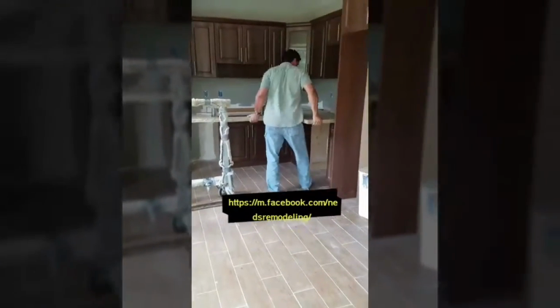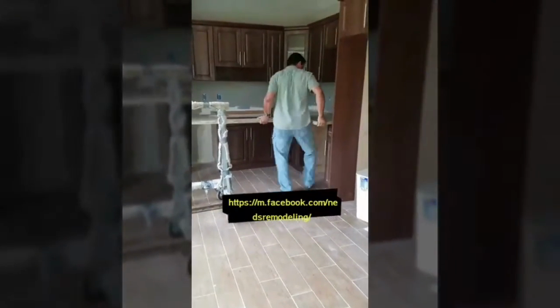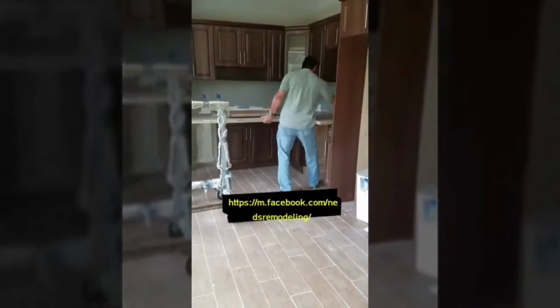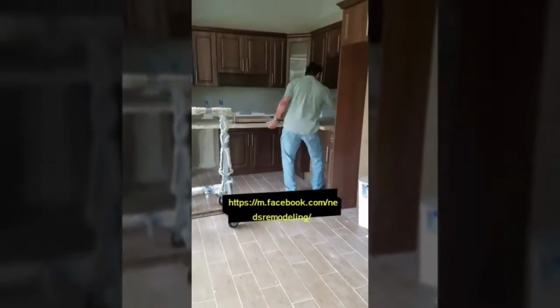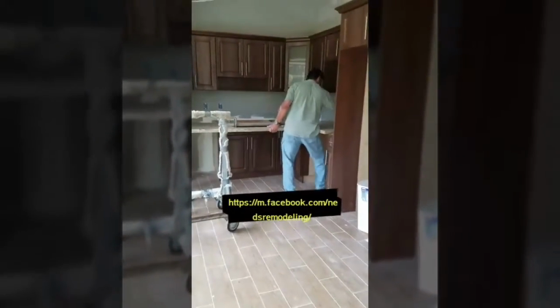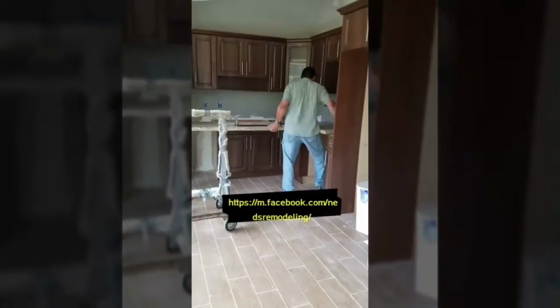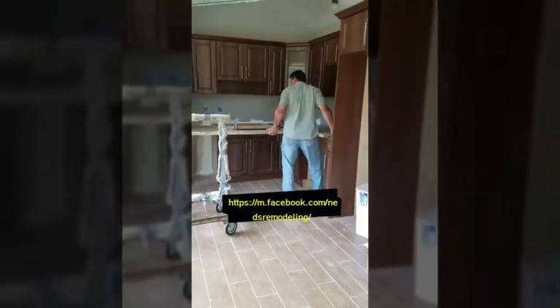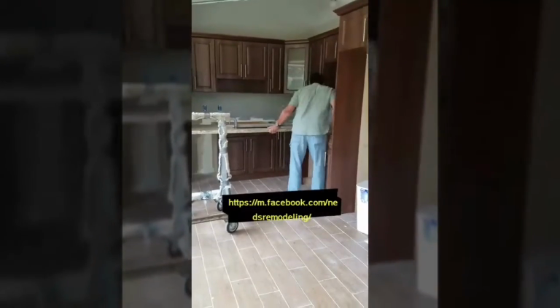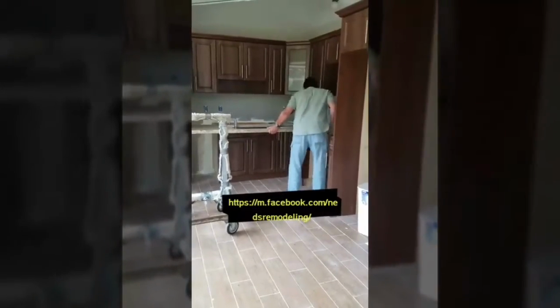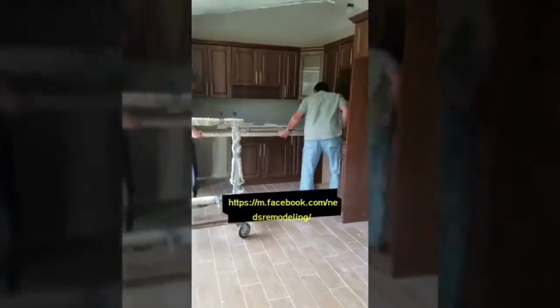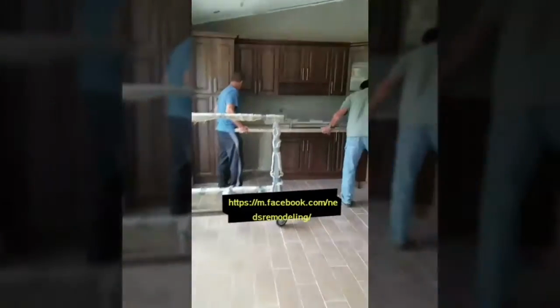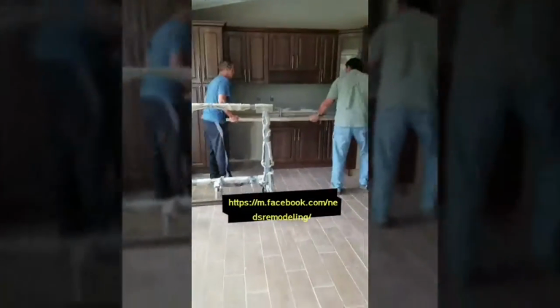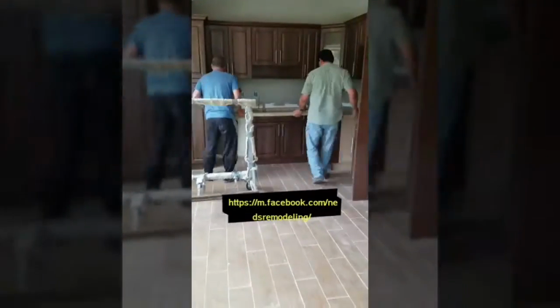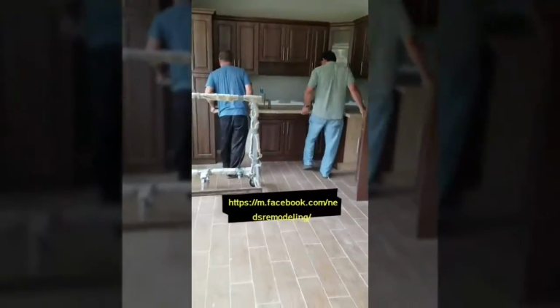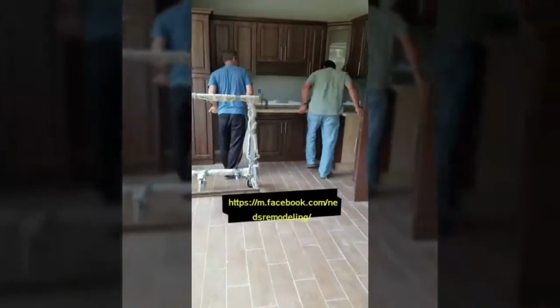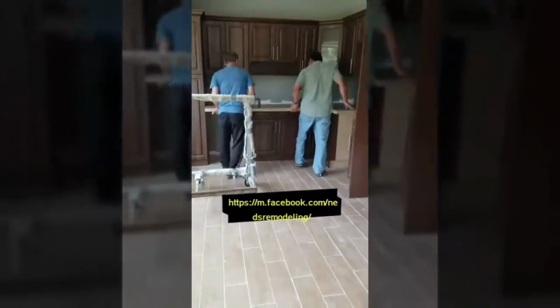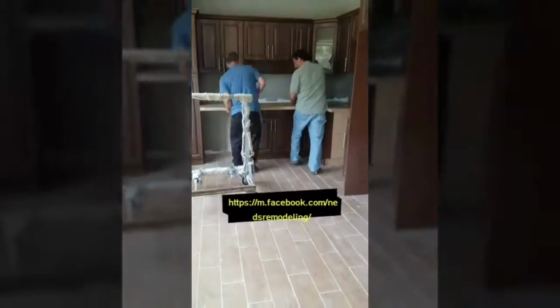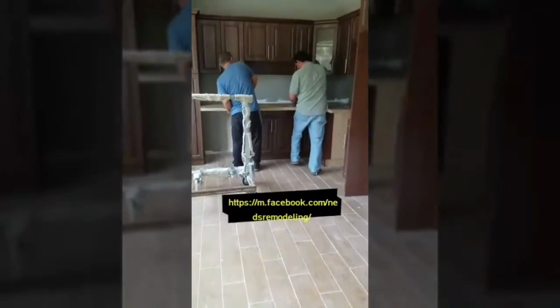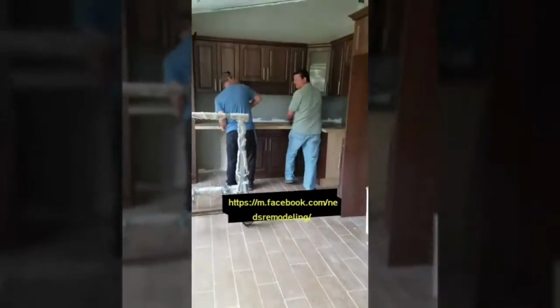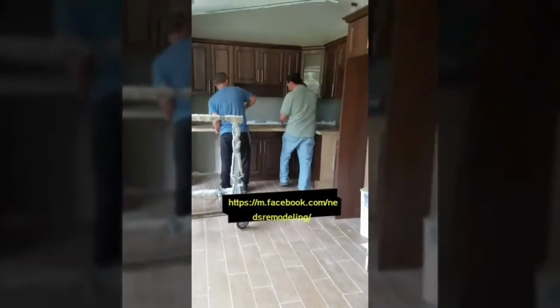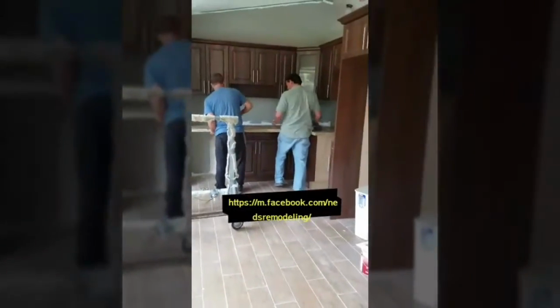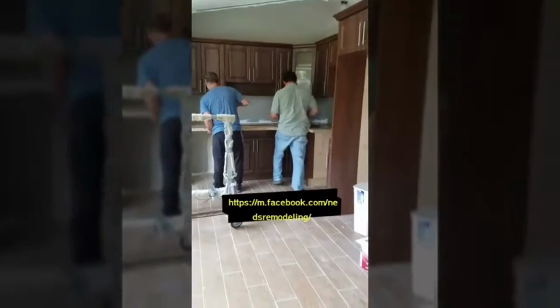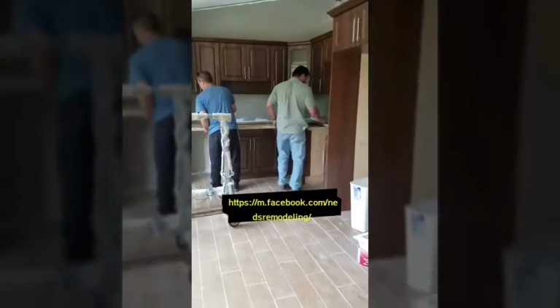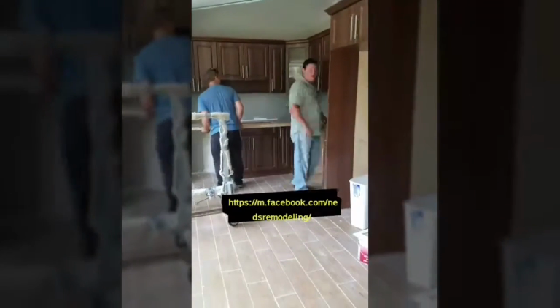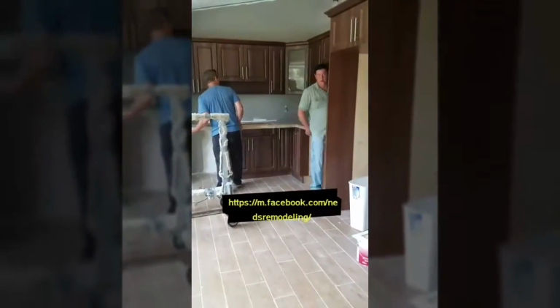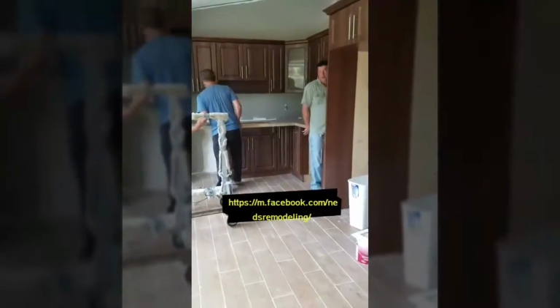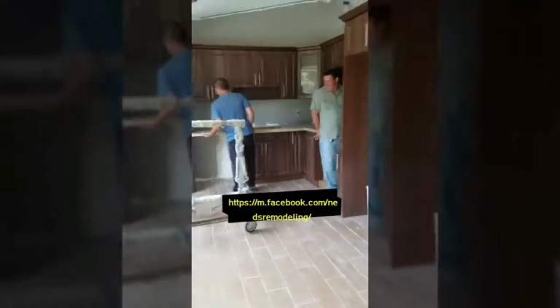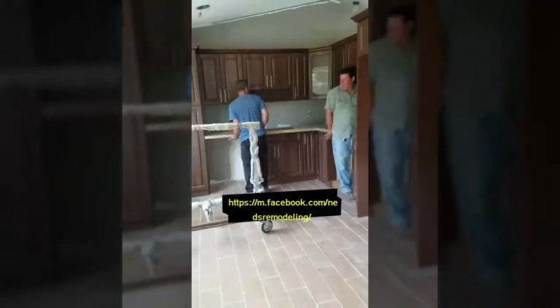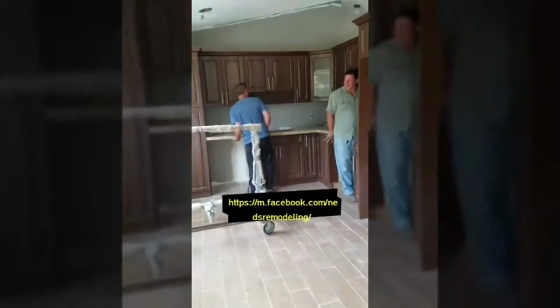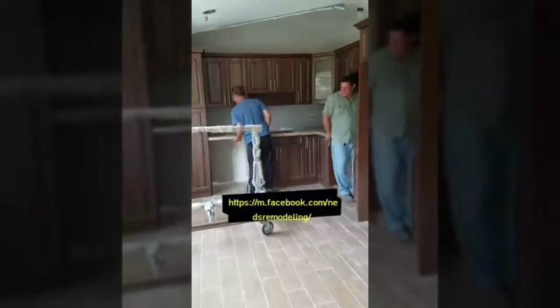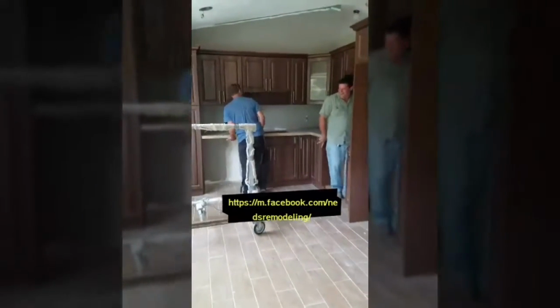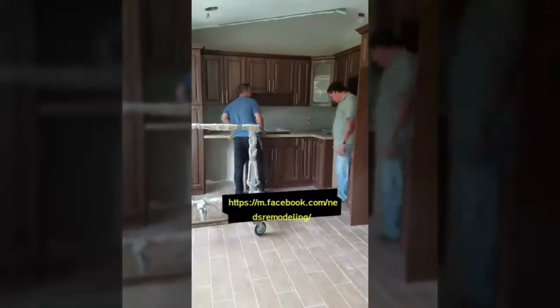At this point we are installing our granite over our cabinetry. The granite comes about four to five days after the cabinetry.